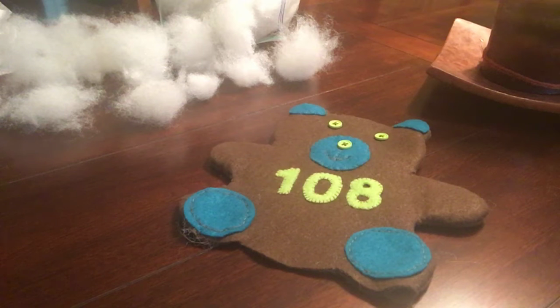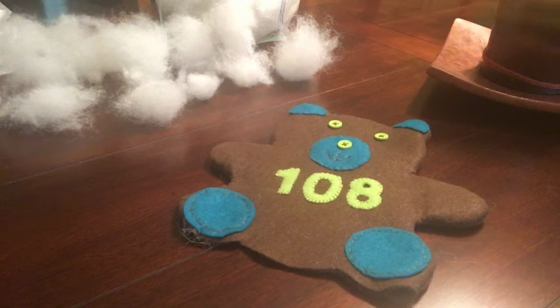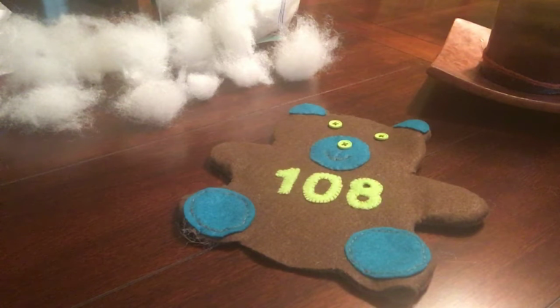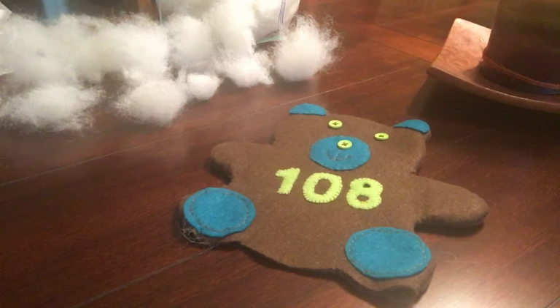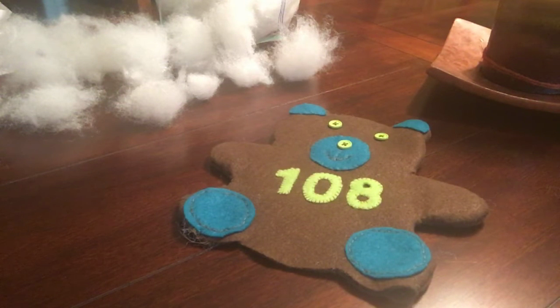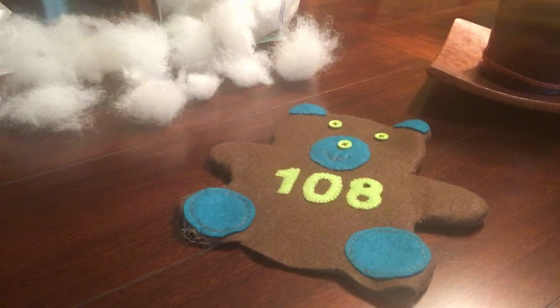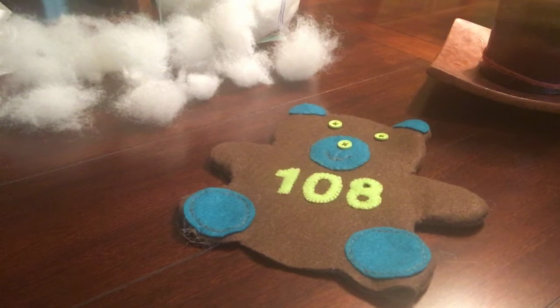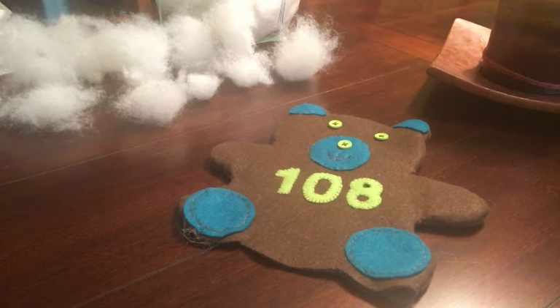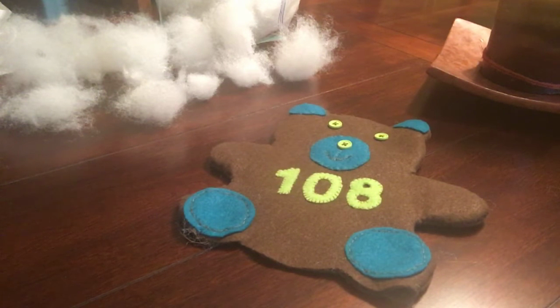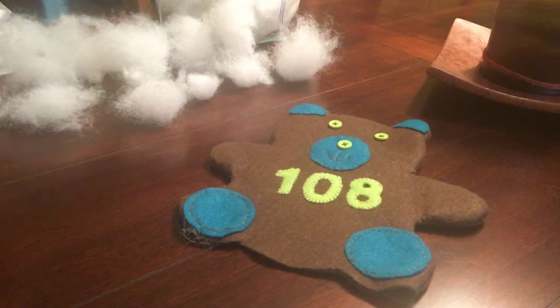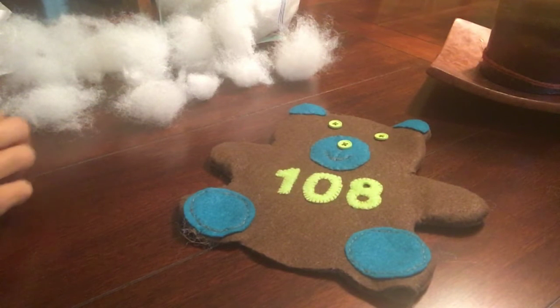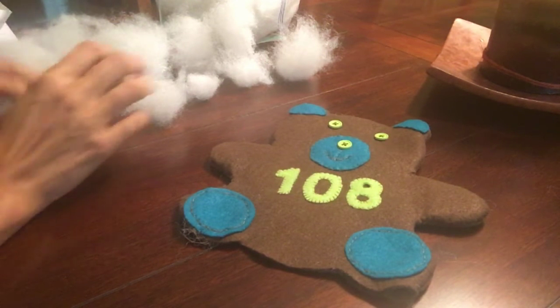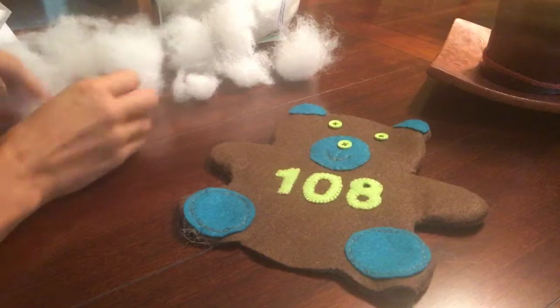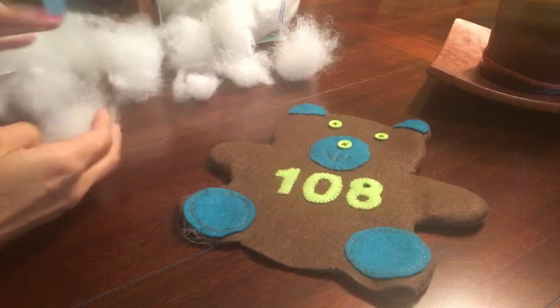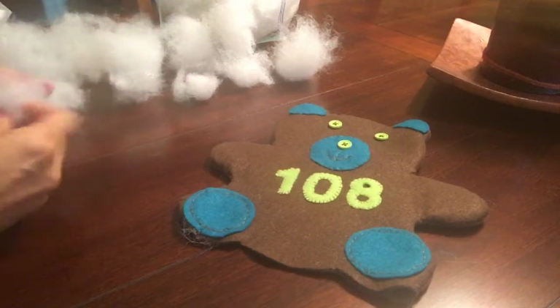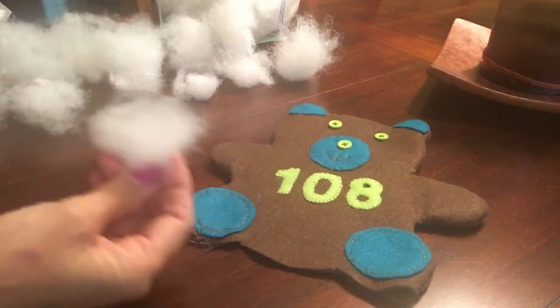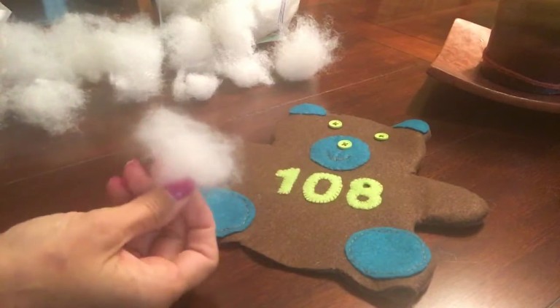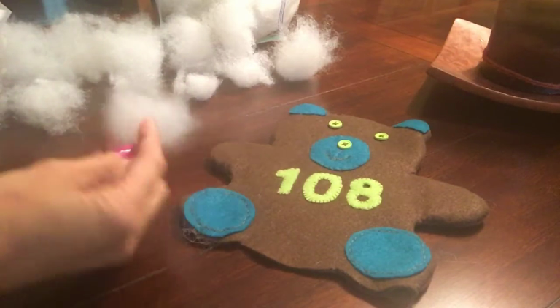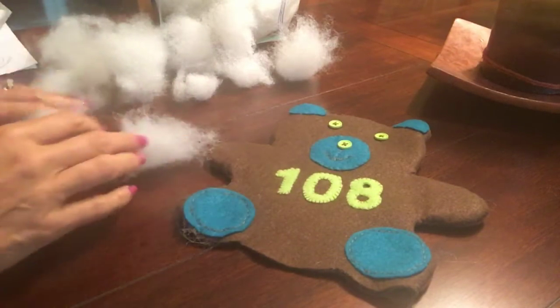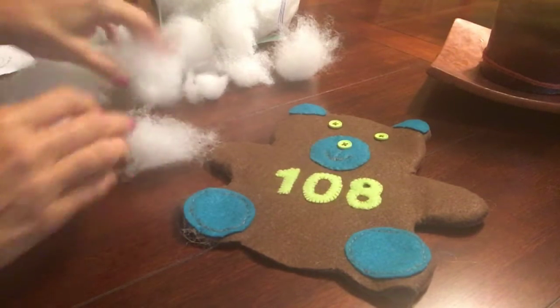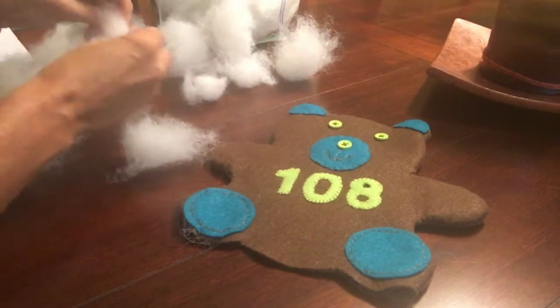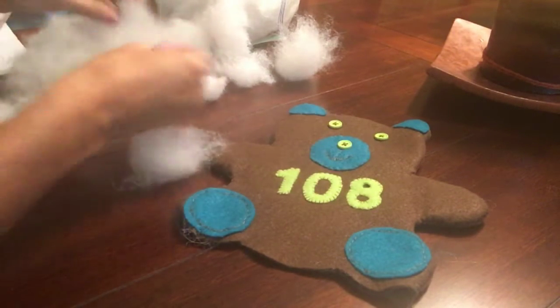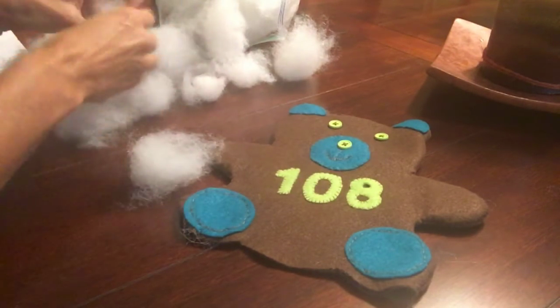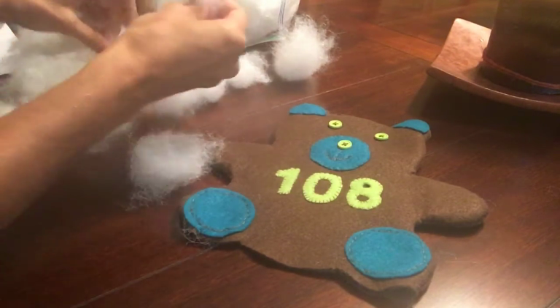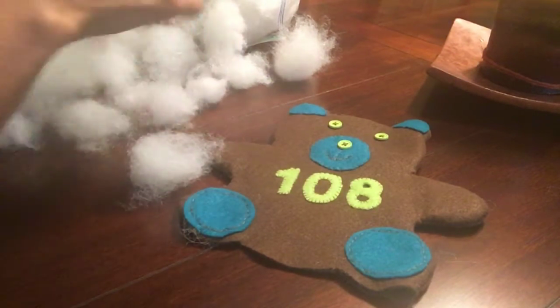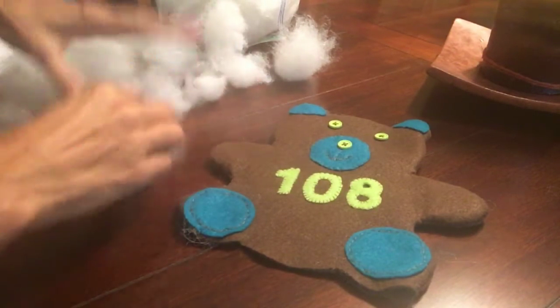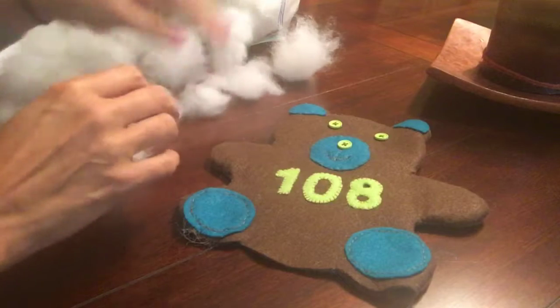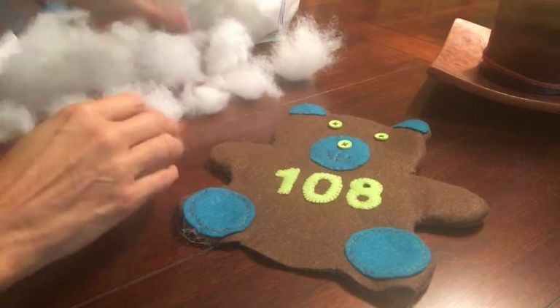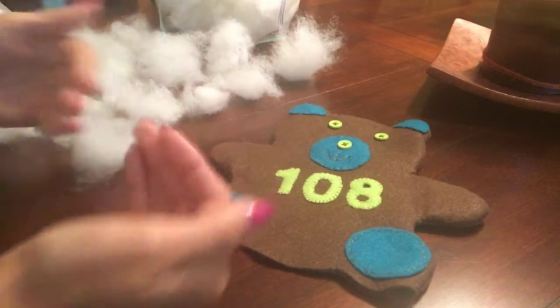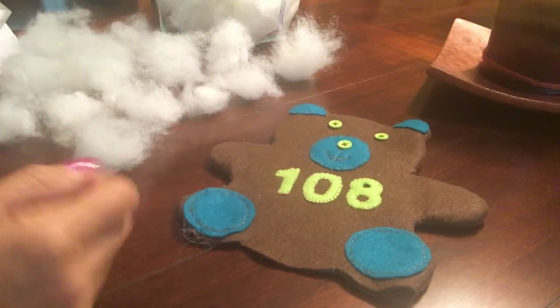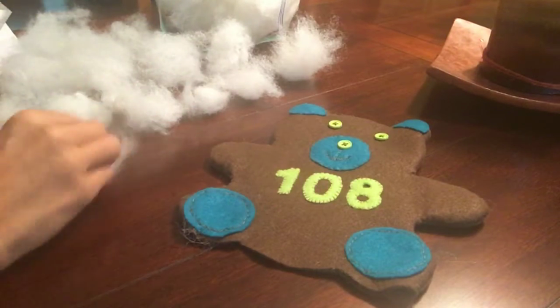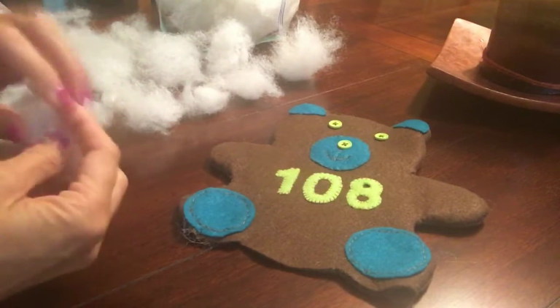Okay, so here we are at step number 16: stuffing the bear. It's very important you use small little pieces. You can see I have small little pieces, and then you're gonna work your way down.